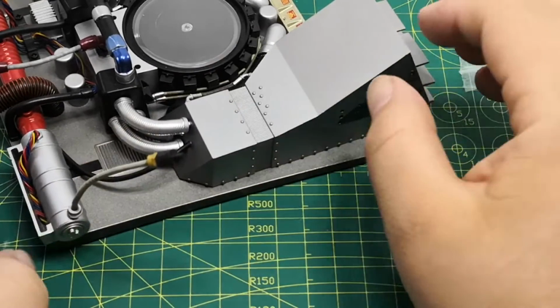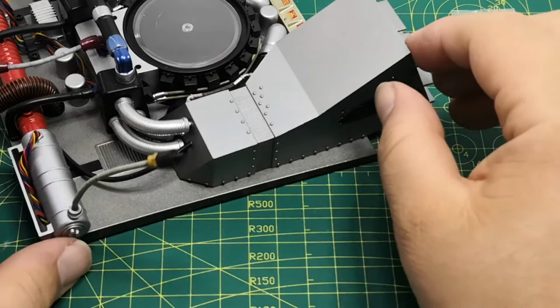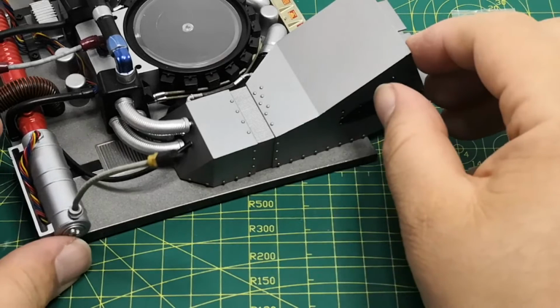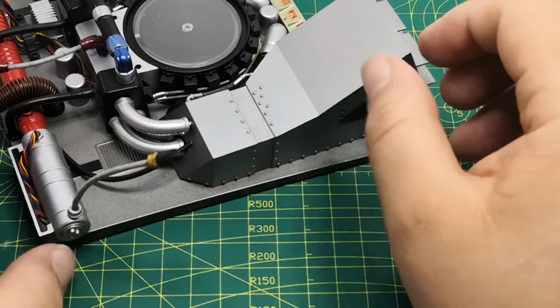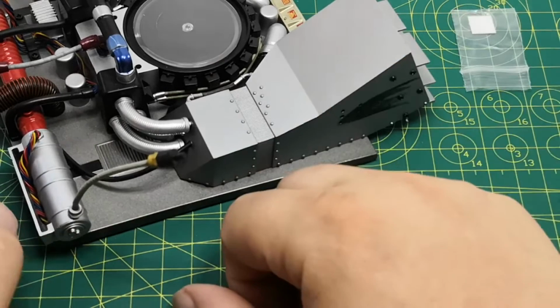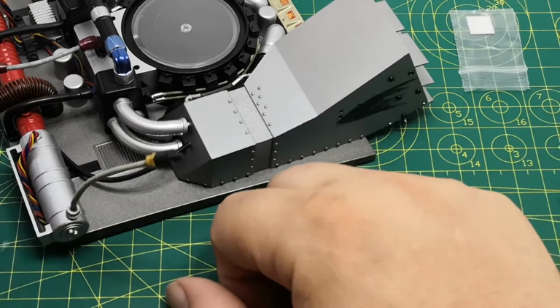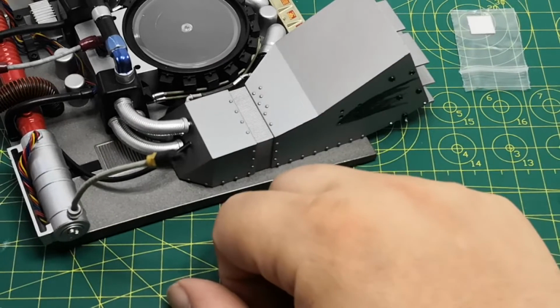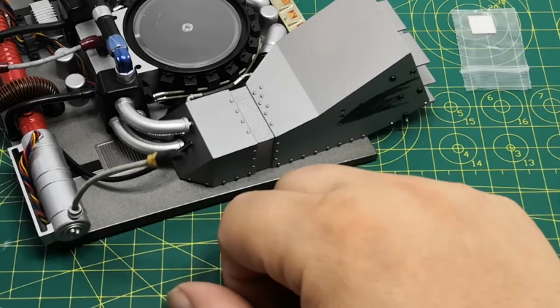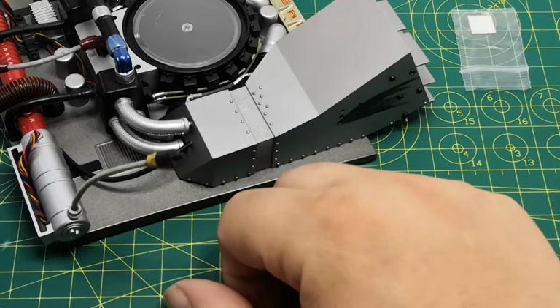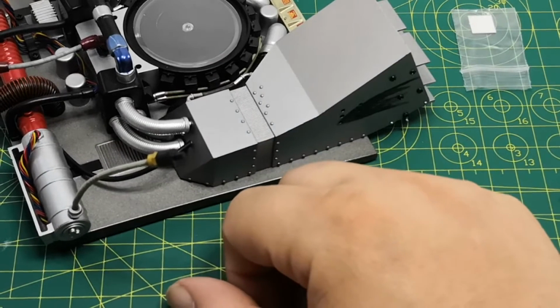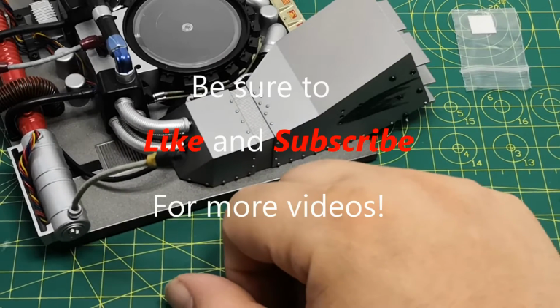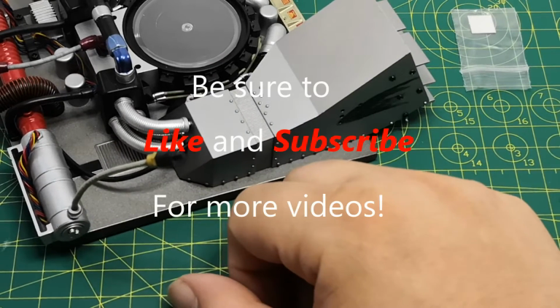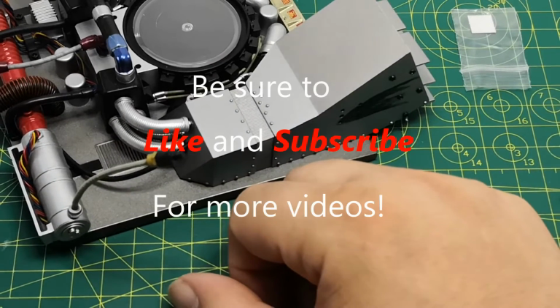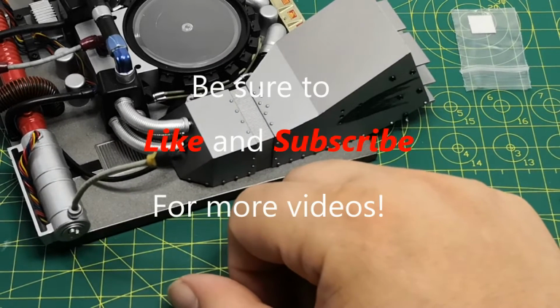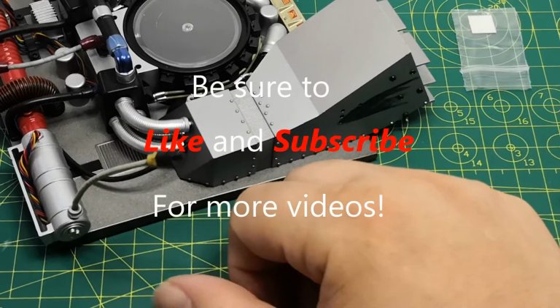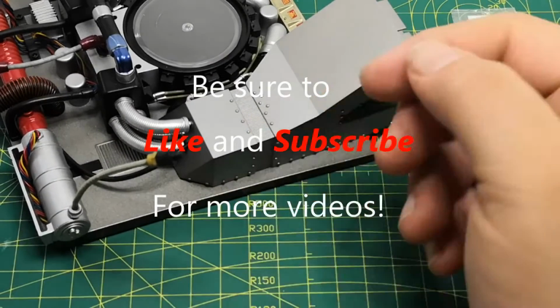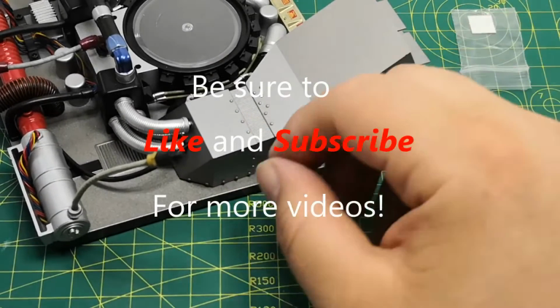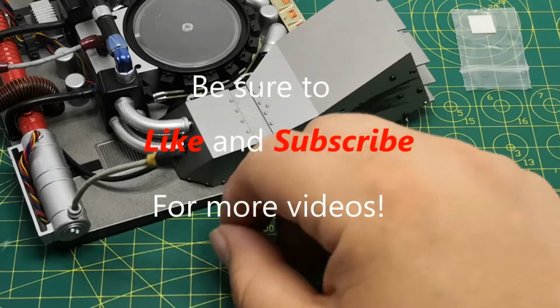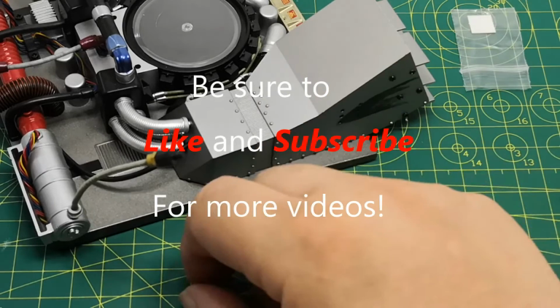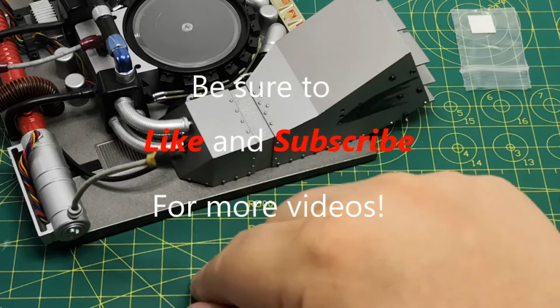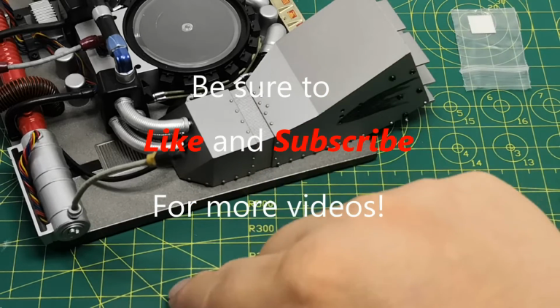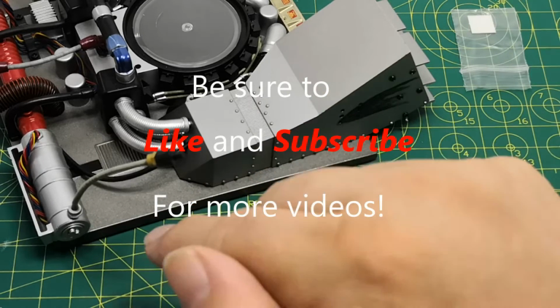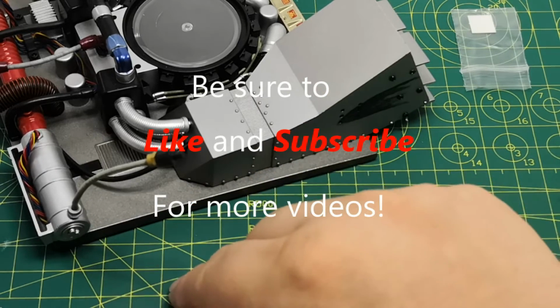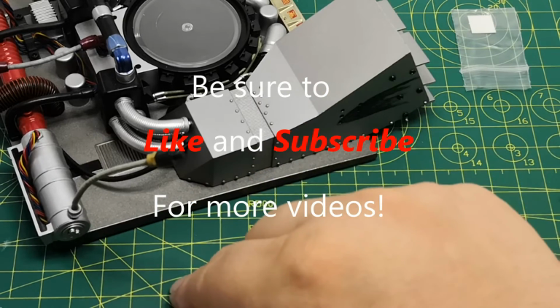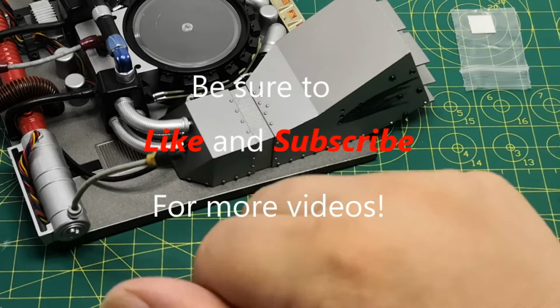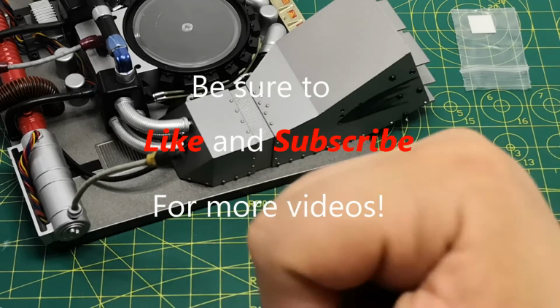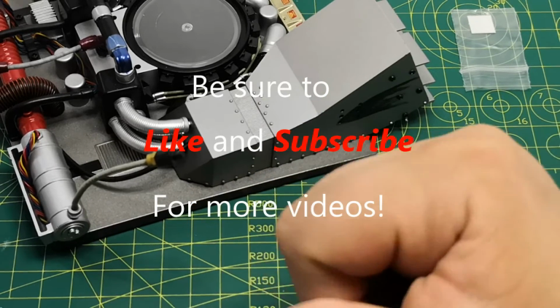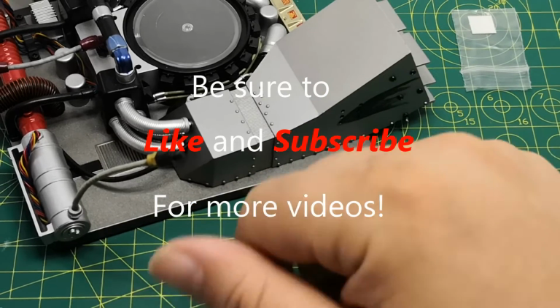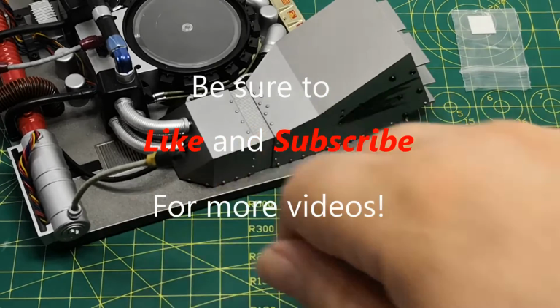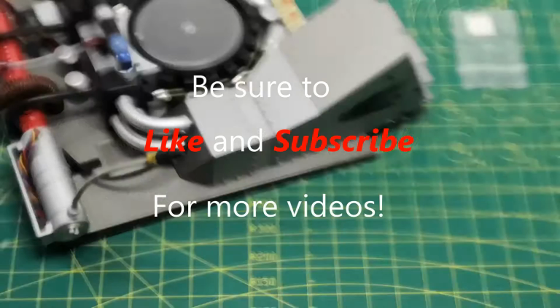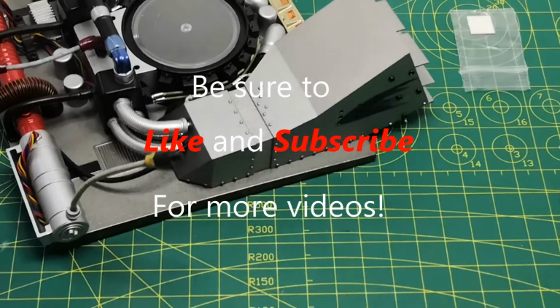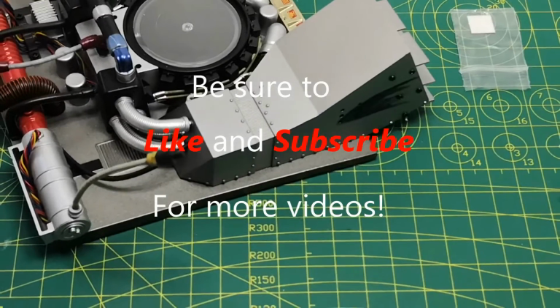And that's it for this issue. It's fairly straightforward and very easy to do. Thank you for watching and we'll see you at the next video.